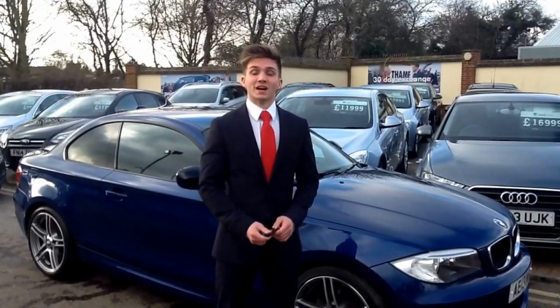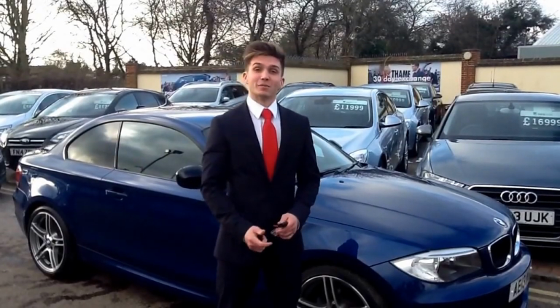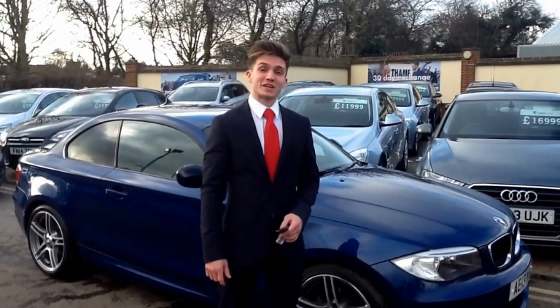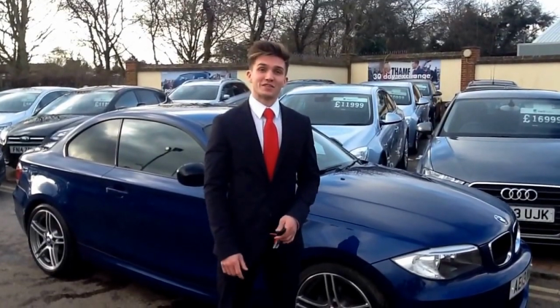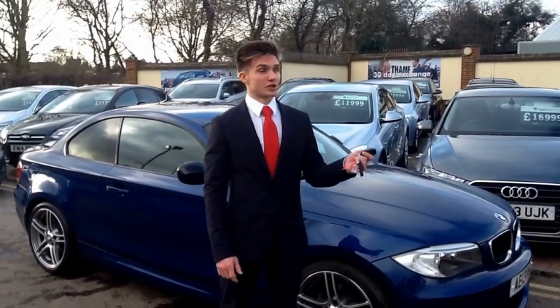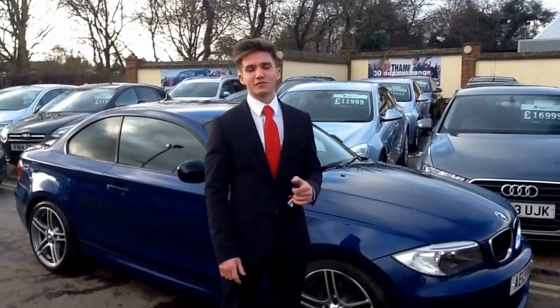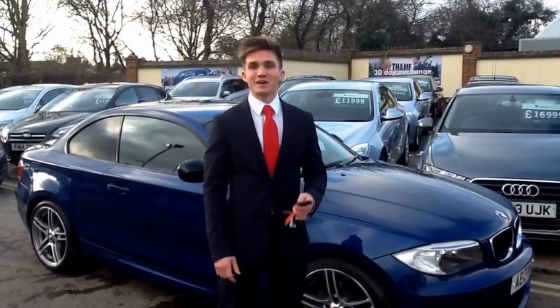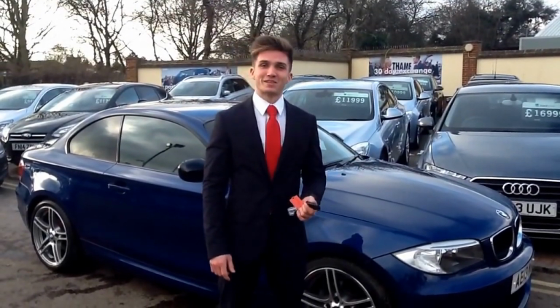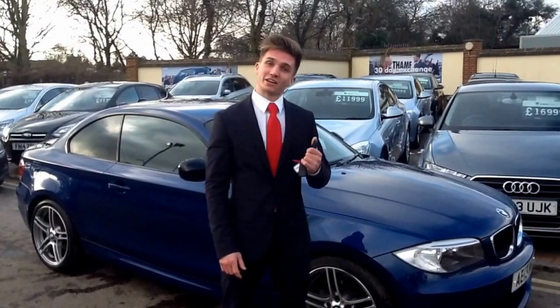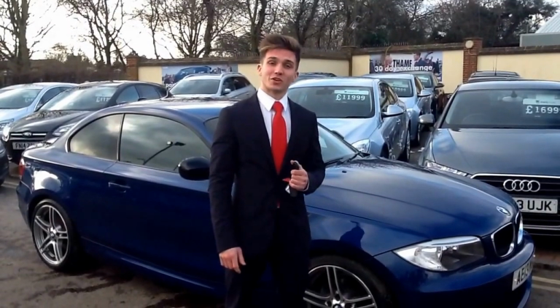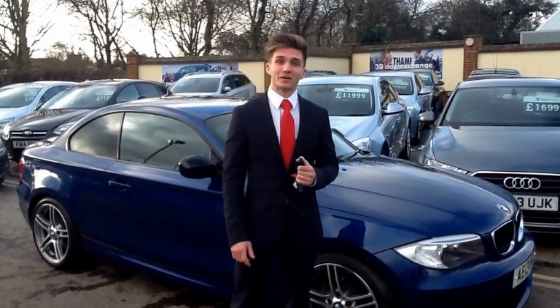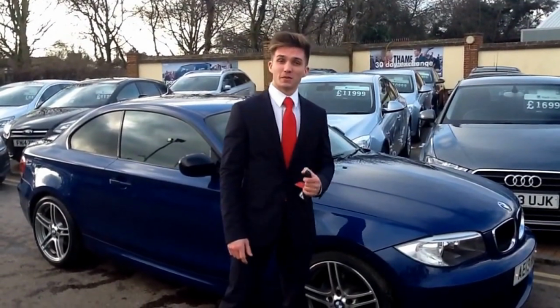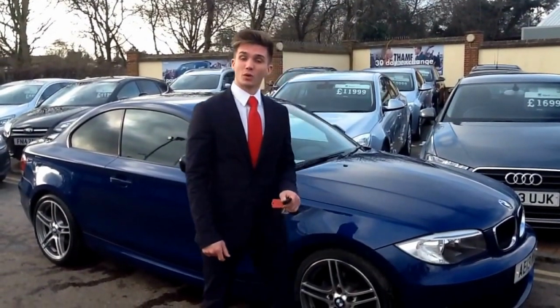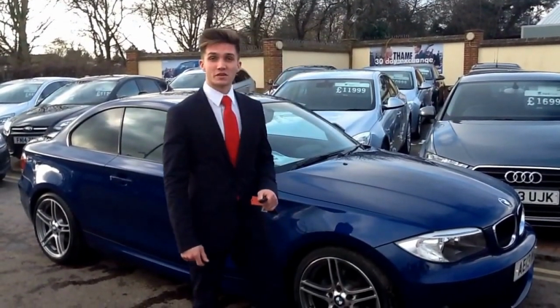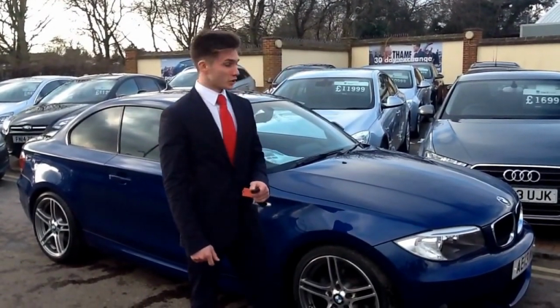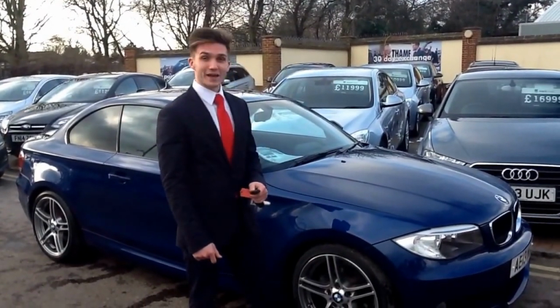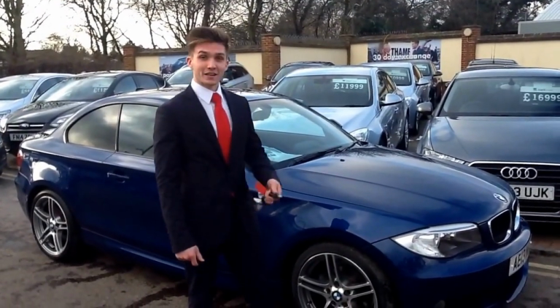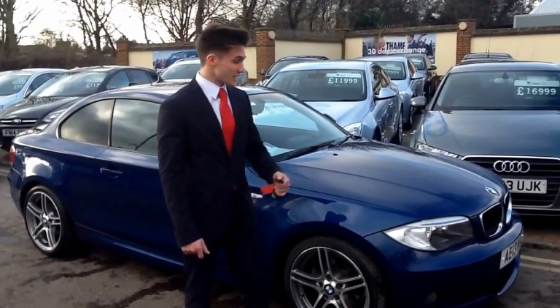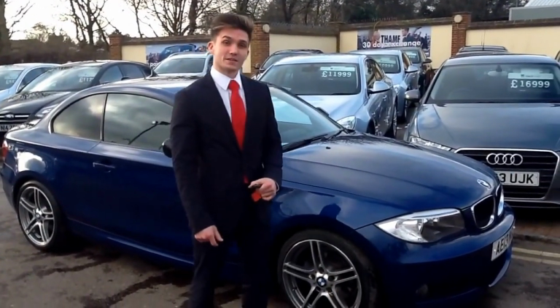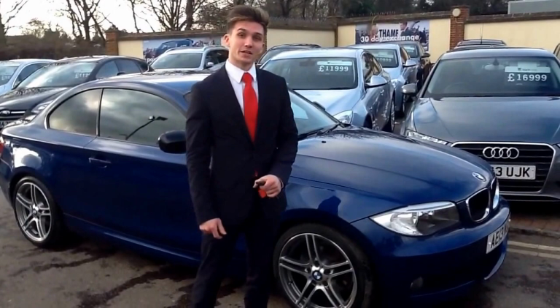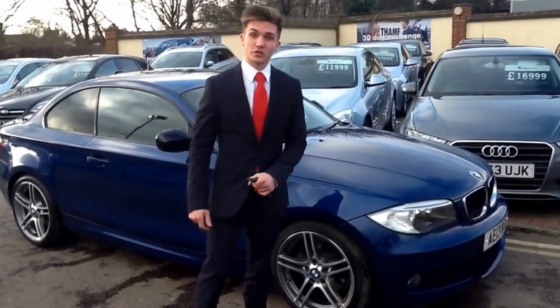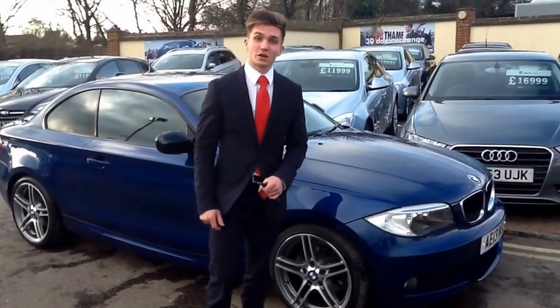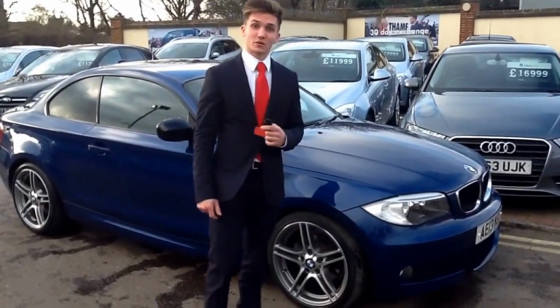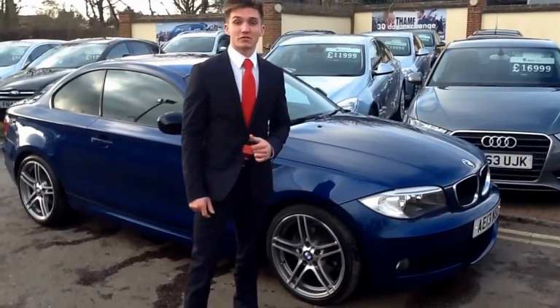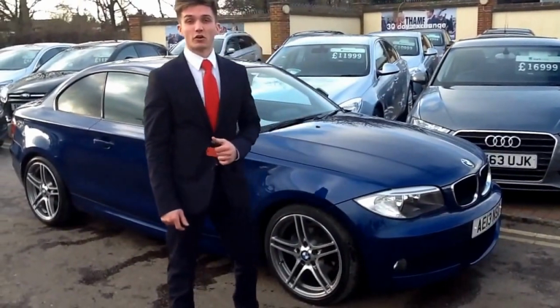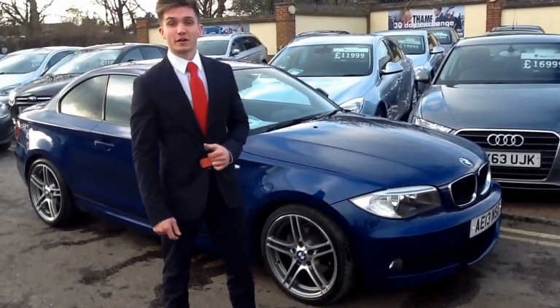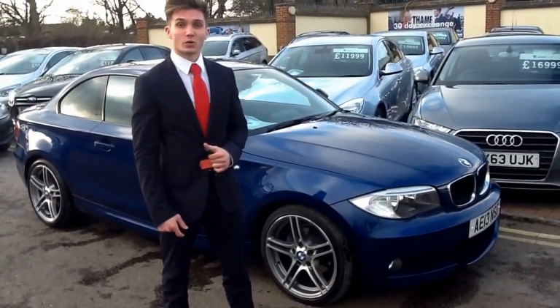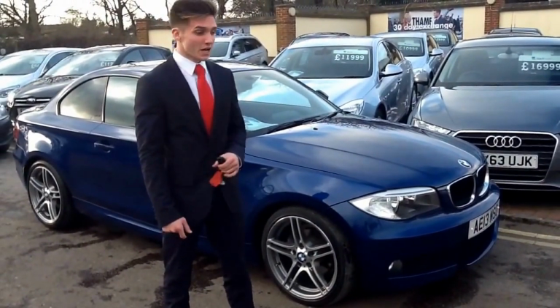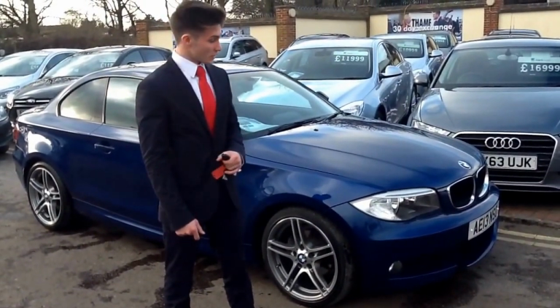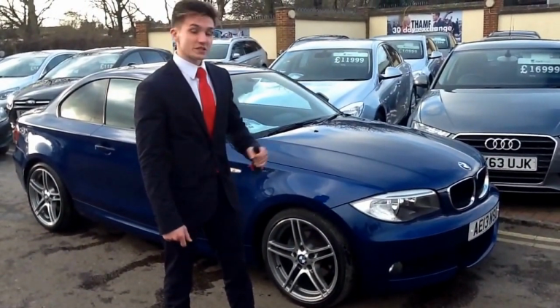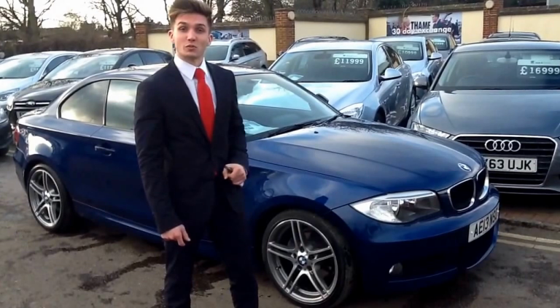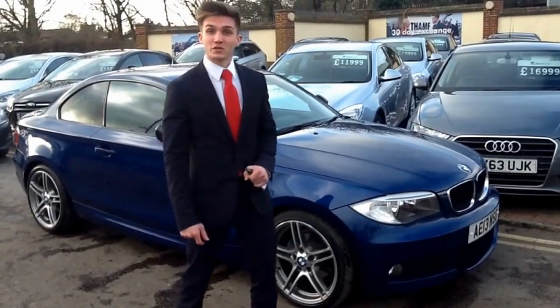Hi, welcome back to Thames Service Station on this sunny afternoon. My name is Henry and I'm going to be showing you around this BMW 1 Series Coupe. As you can see, it's a 13 plate, so it's only 2 years old and it still has a year remaining on the manufacturer's warranty, which of course is sold with the balance off.